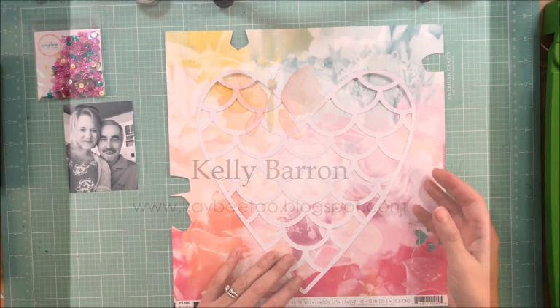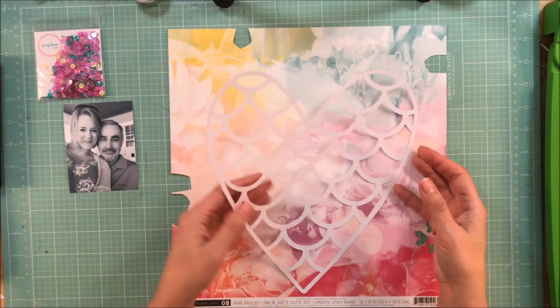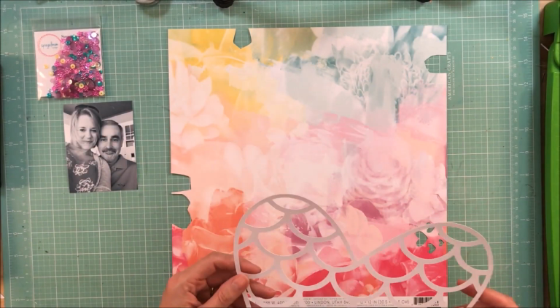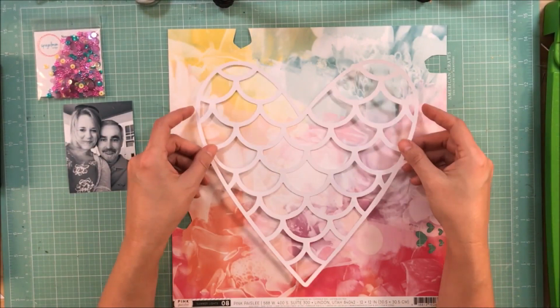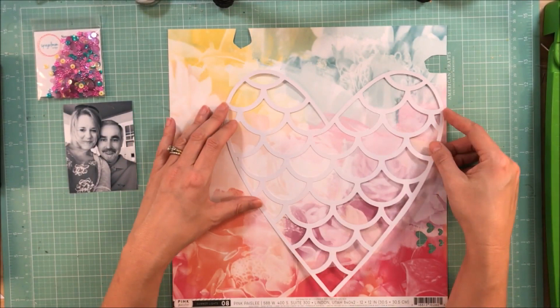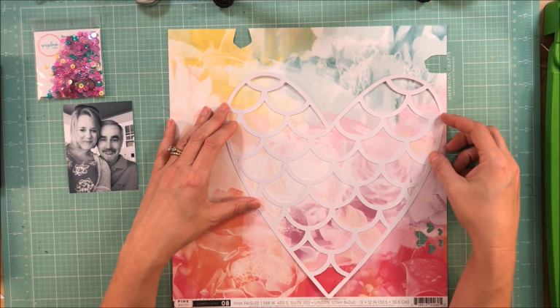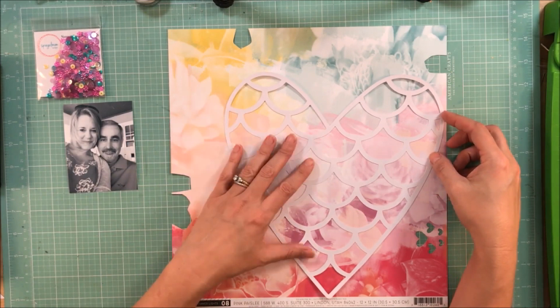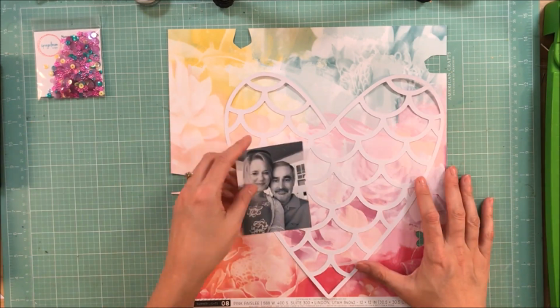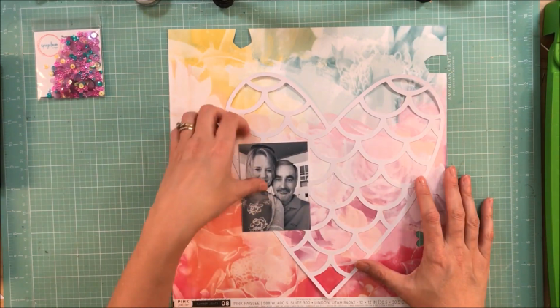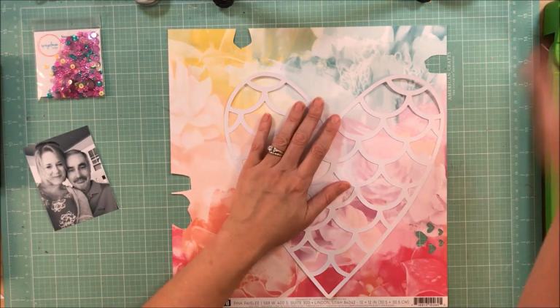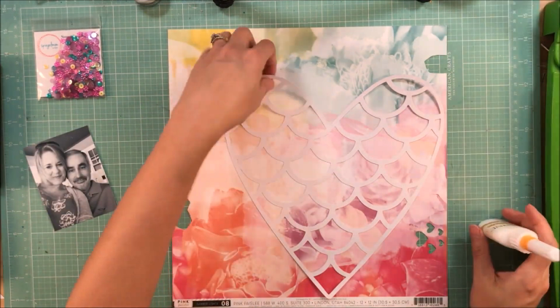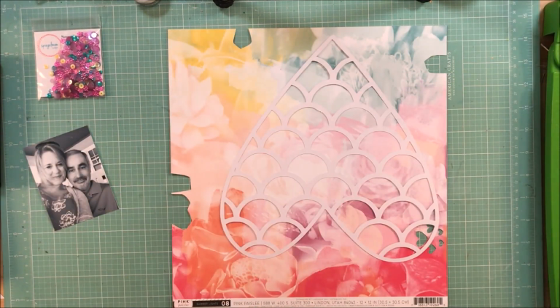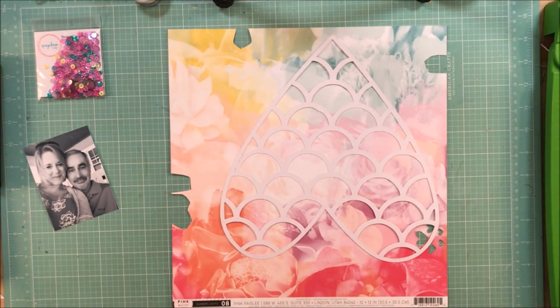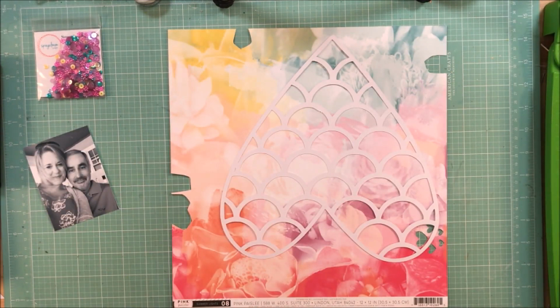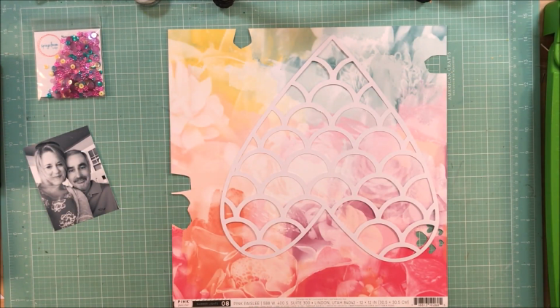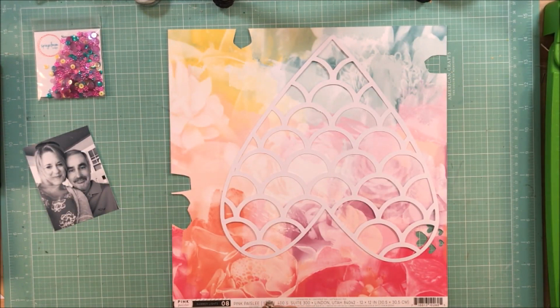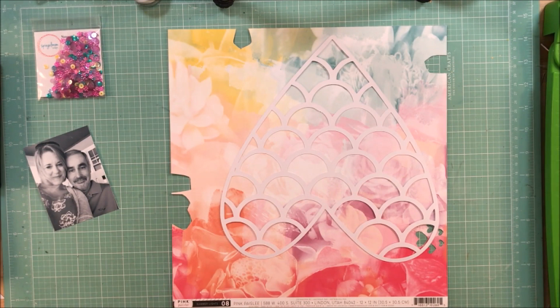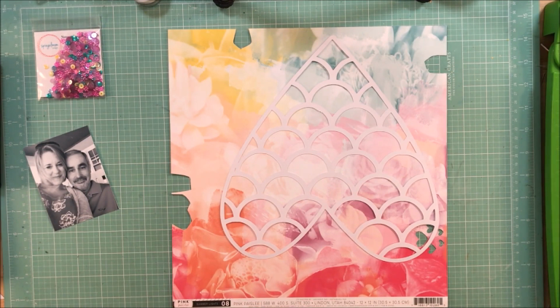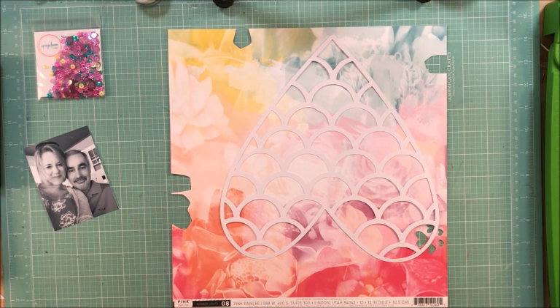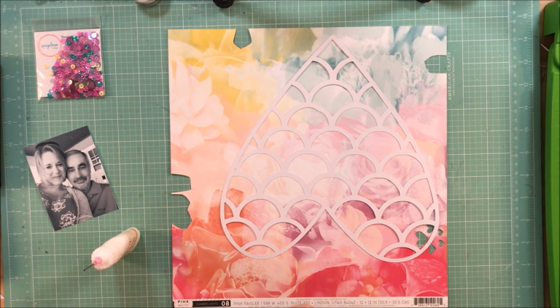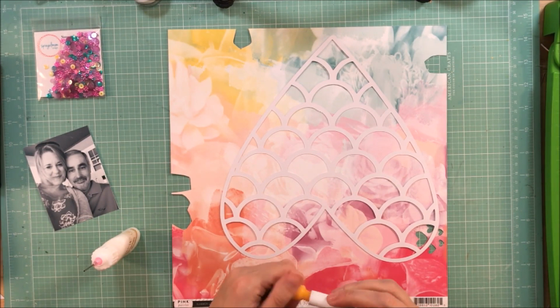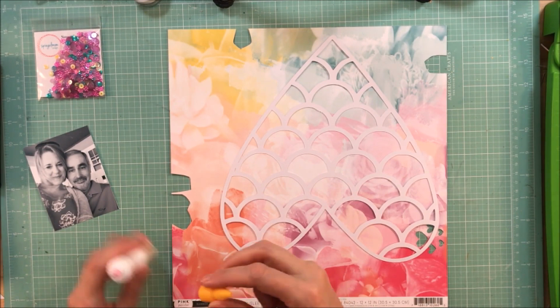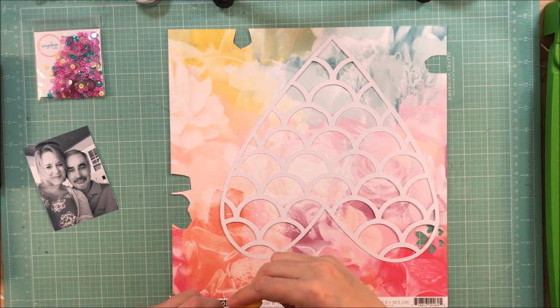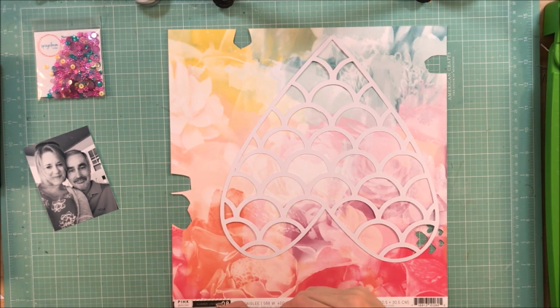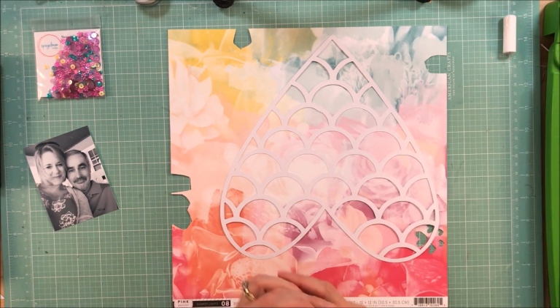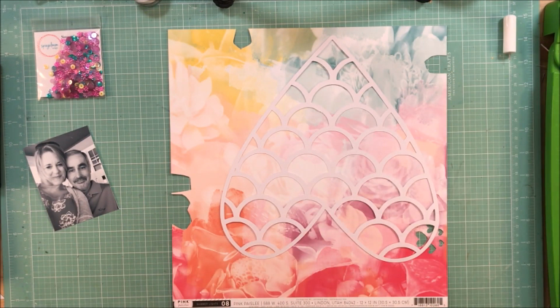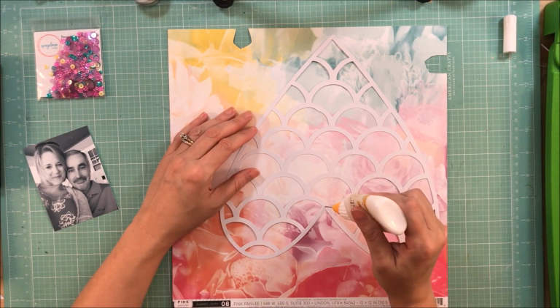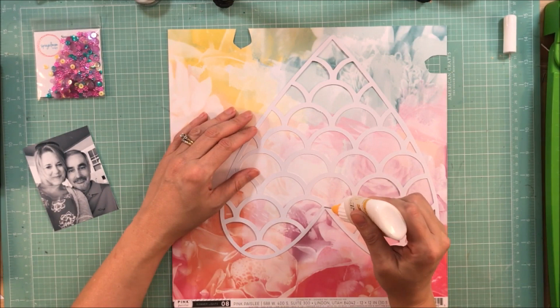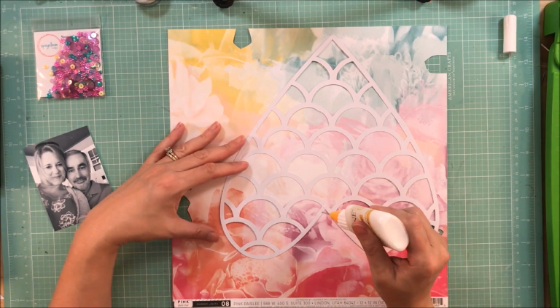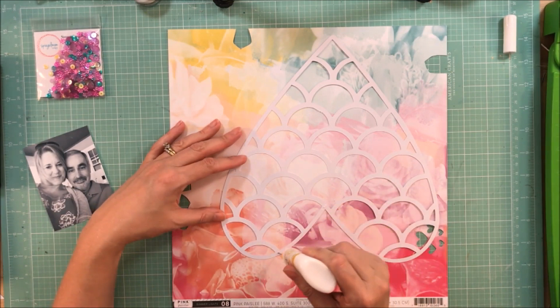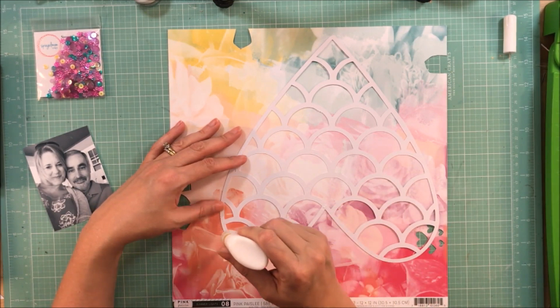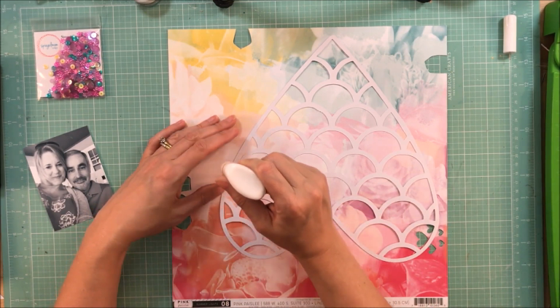Hey guys, this is Kelly. I am back with another layout. This process video is for Spiegel Mom Scraps. I am their guest designer for the month of October, and I am going to link up her shop in the details section below, so be sure and check it out.